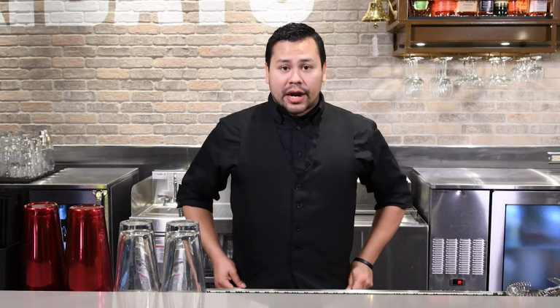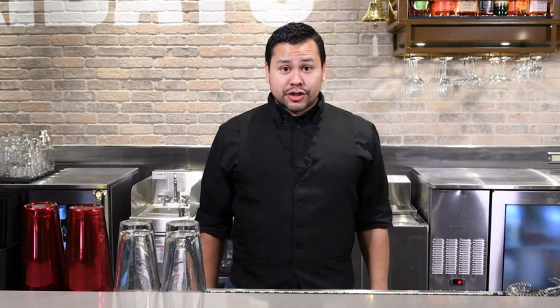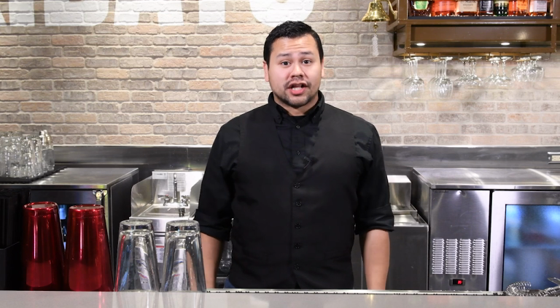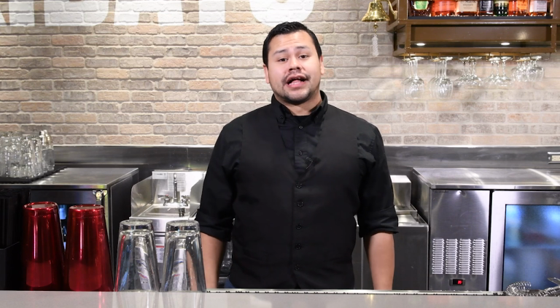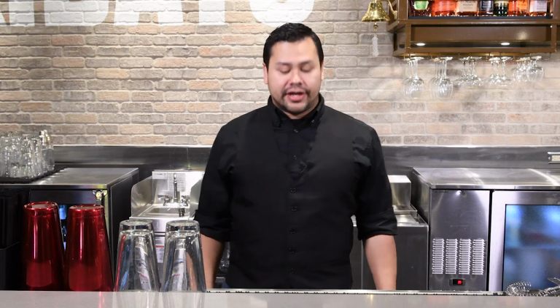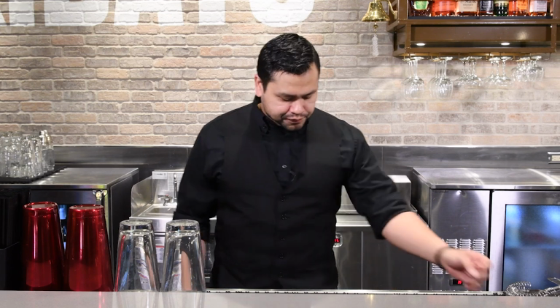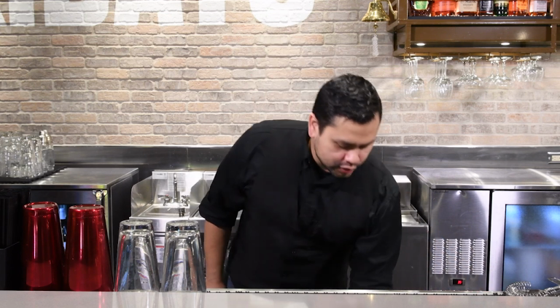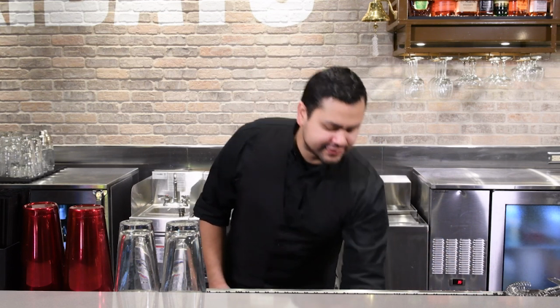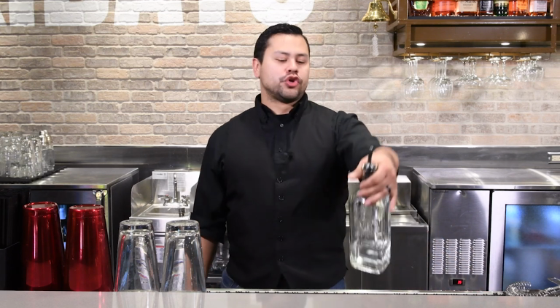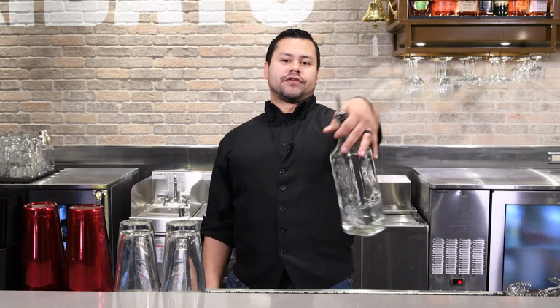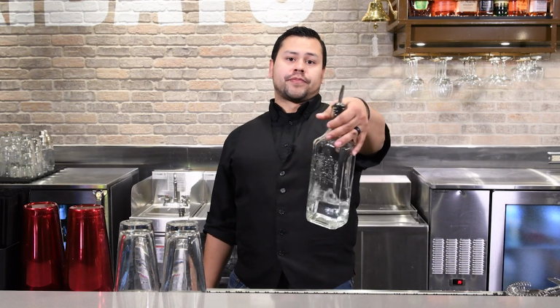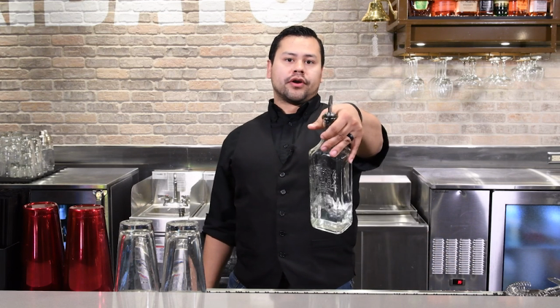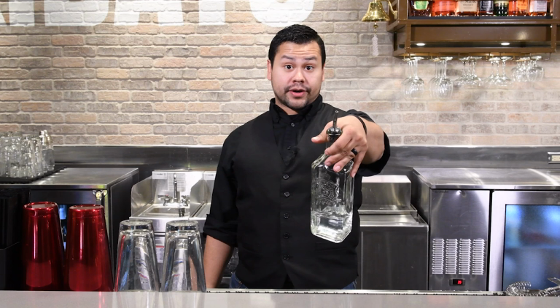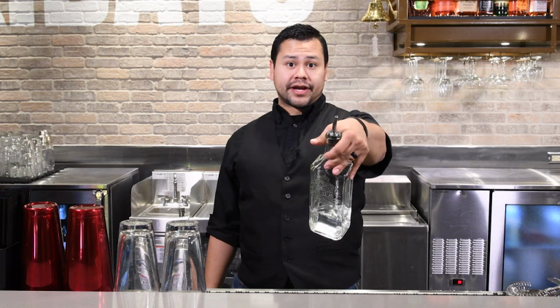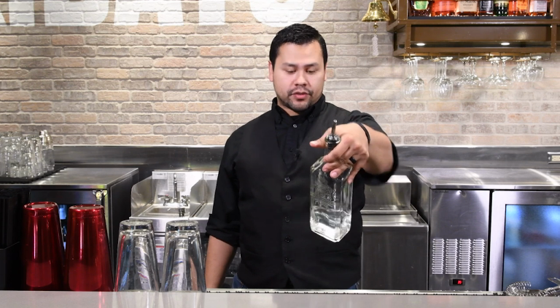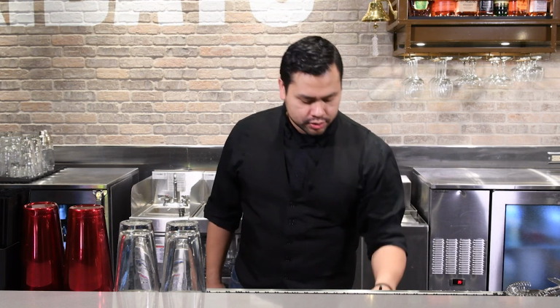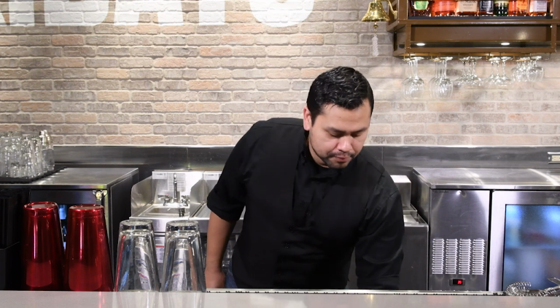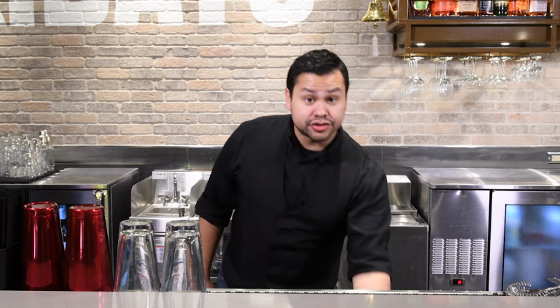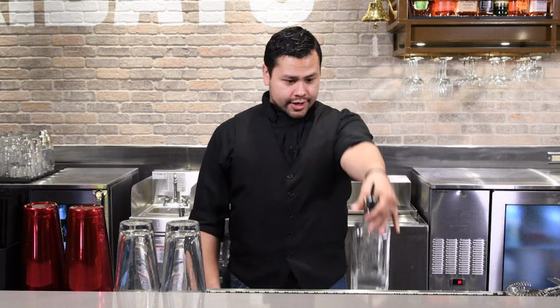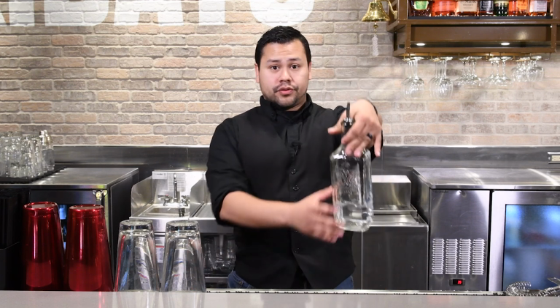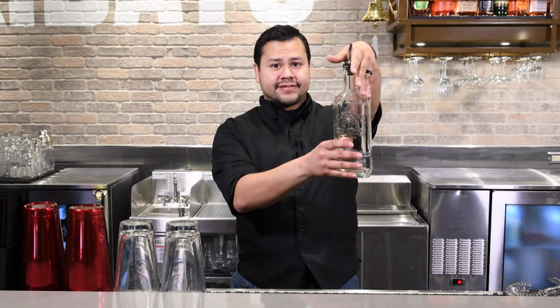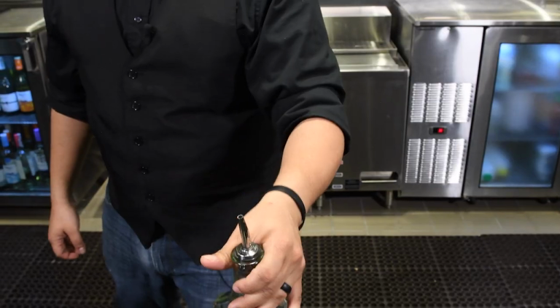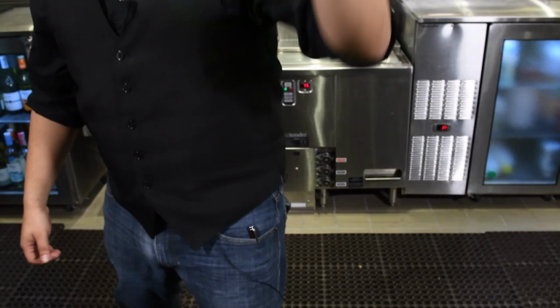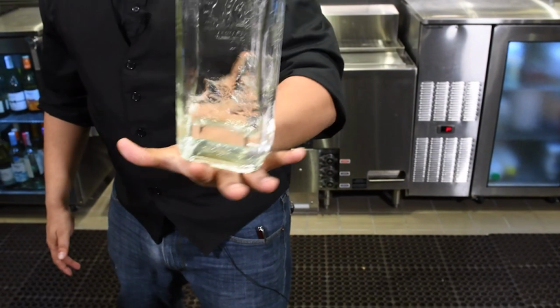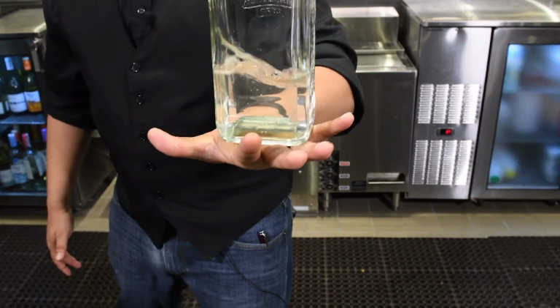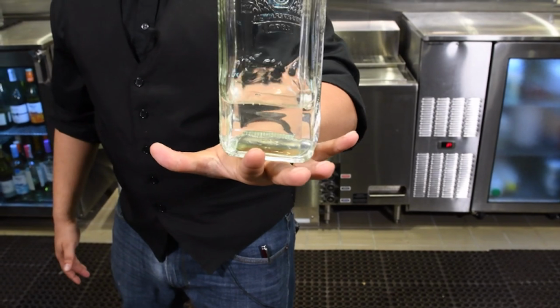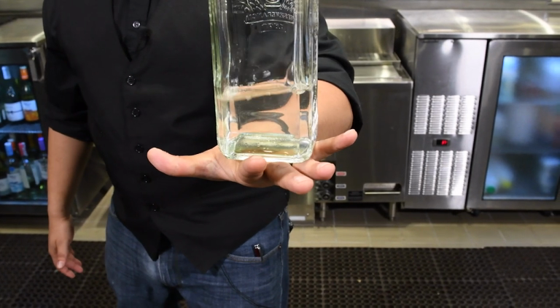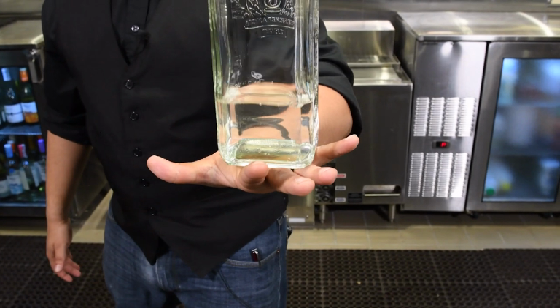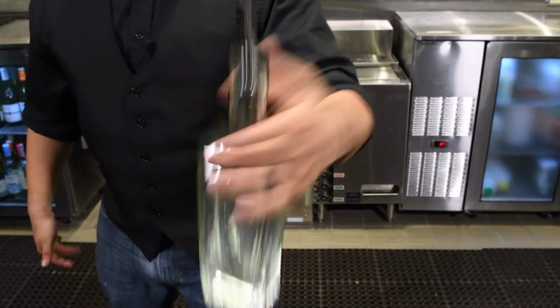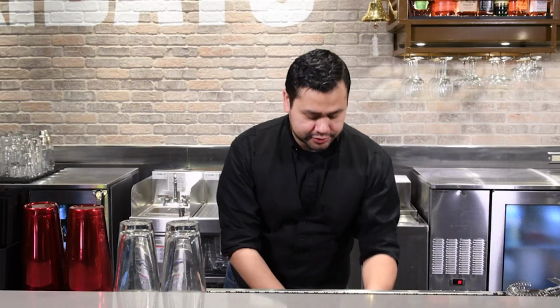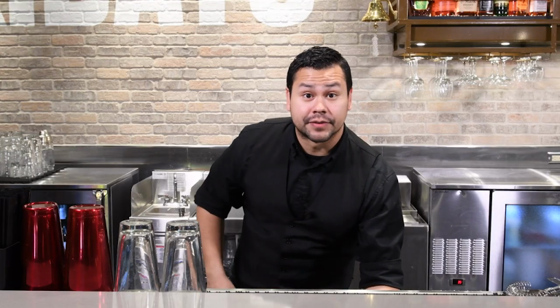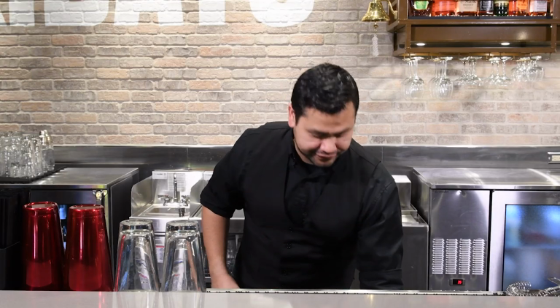Now we're going to show you how to stall a bottle out of the rail. First thing, you want to have a loose grip on the bottle when you pick it up out of the rail. Pull it straight up, release it, put your hand down, and catch it down with the top of your hand. It's going to look something like this.